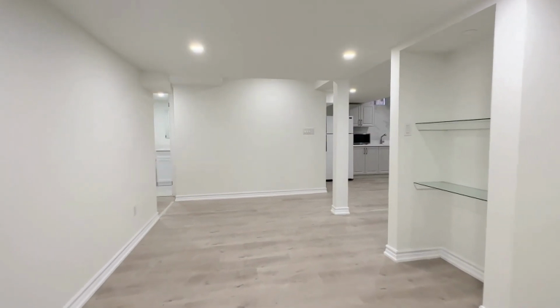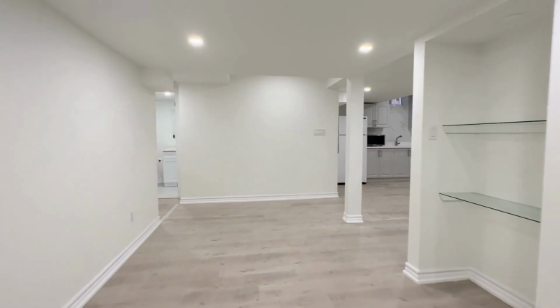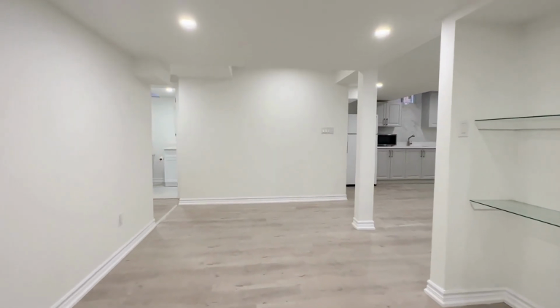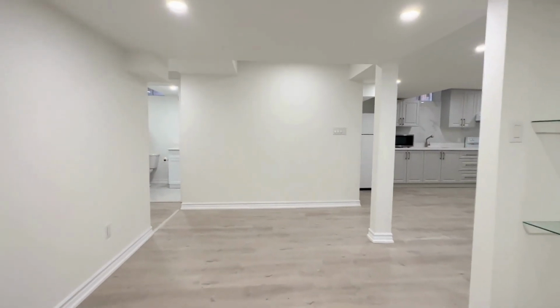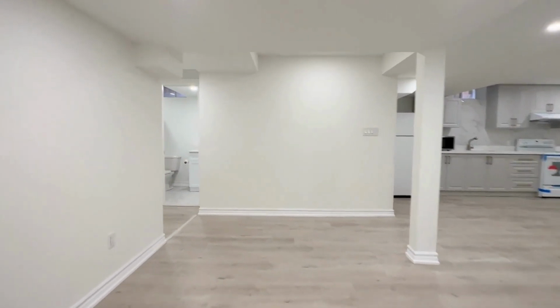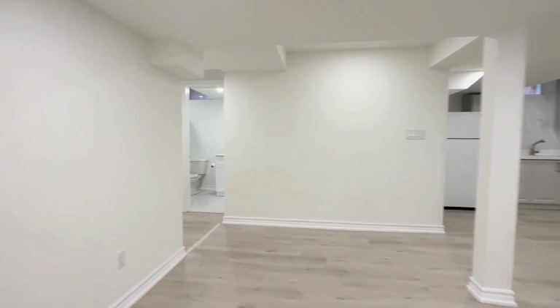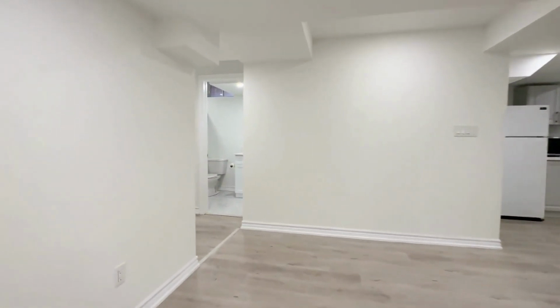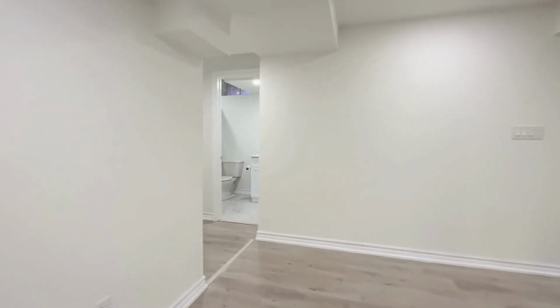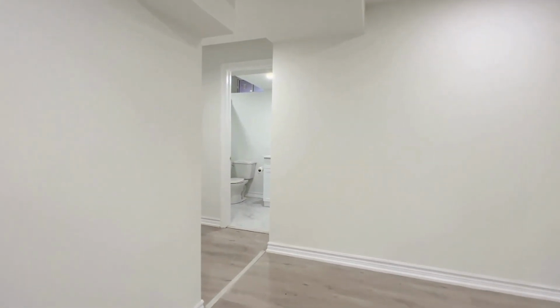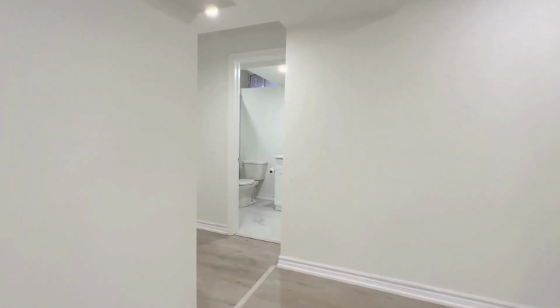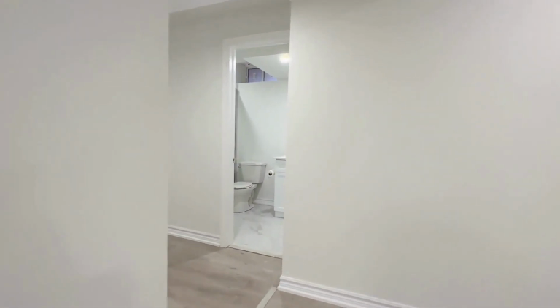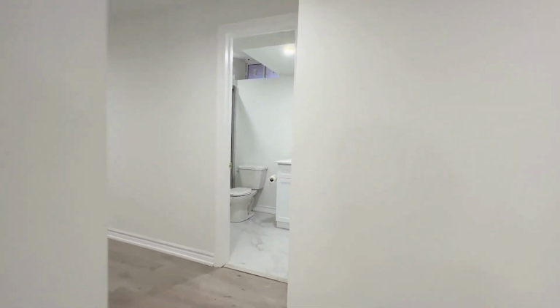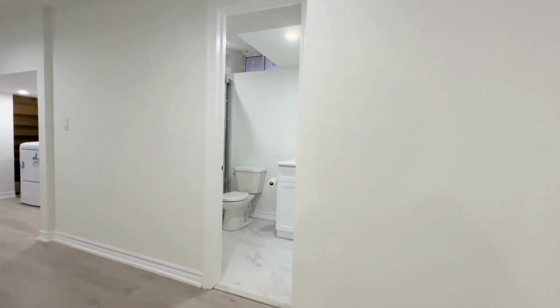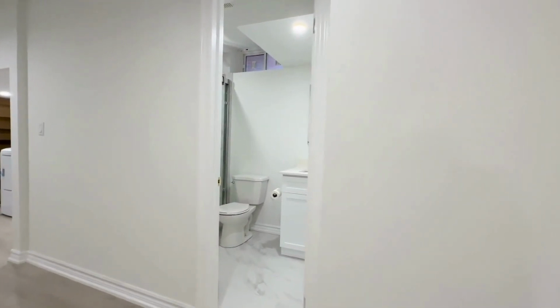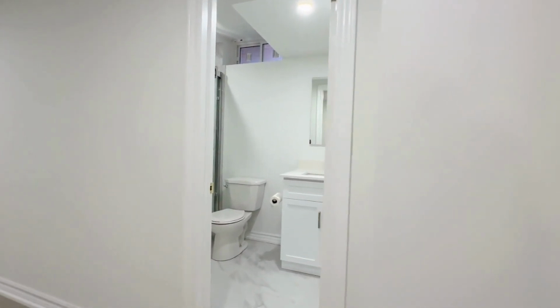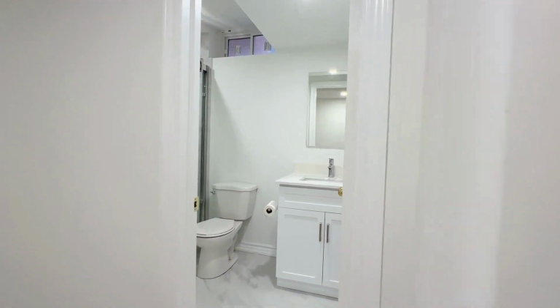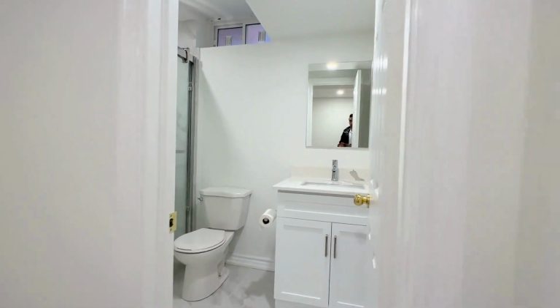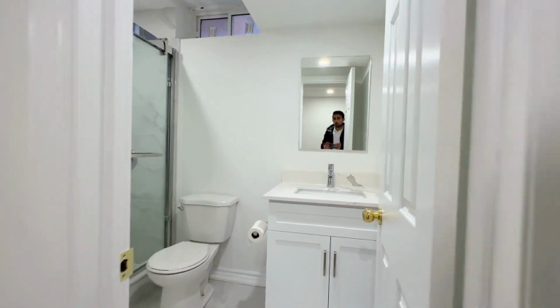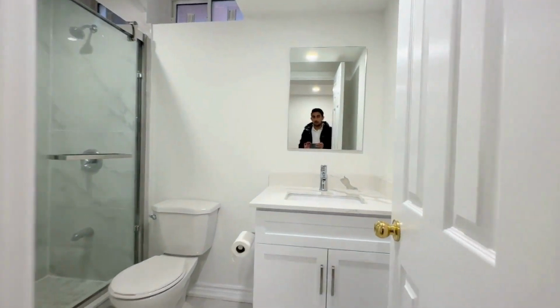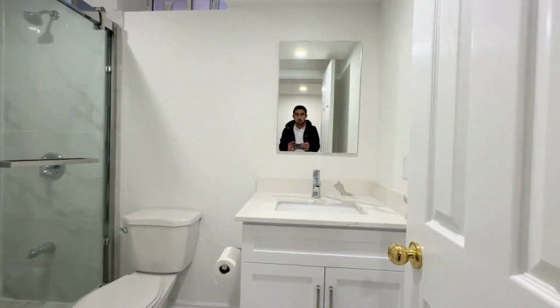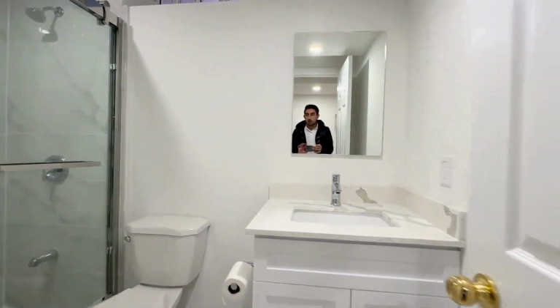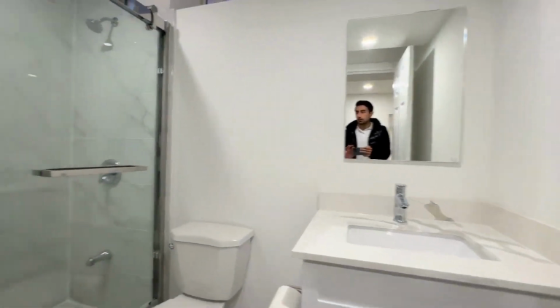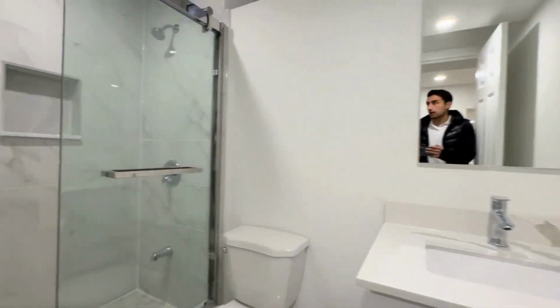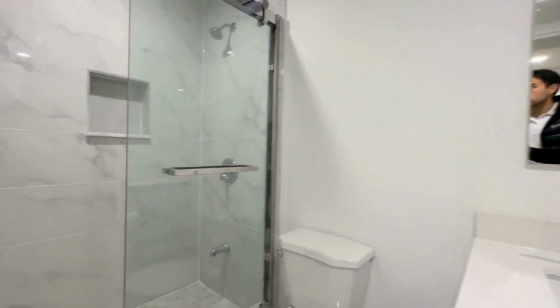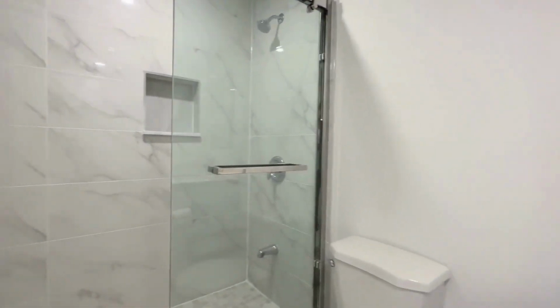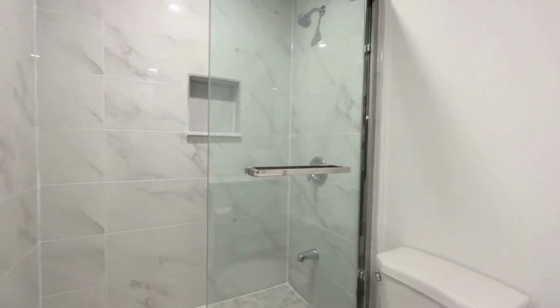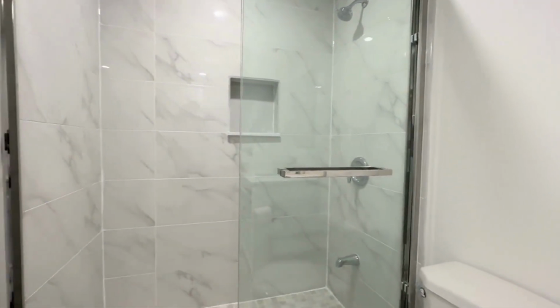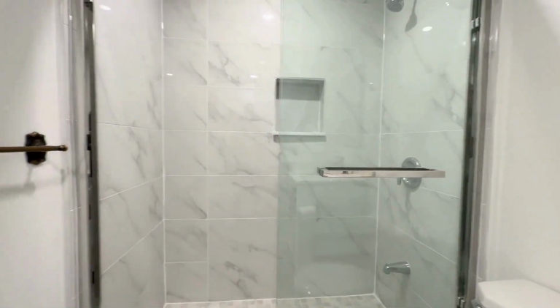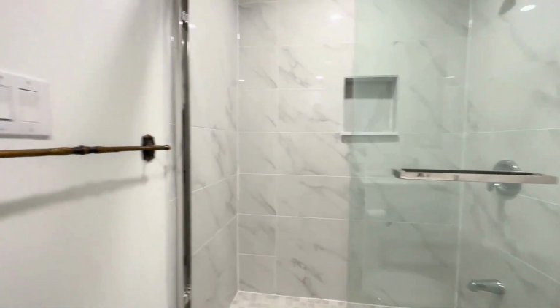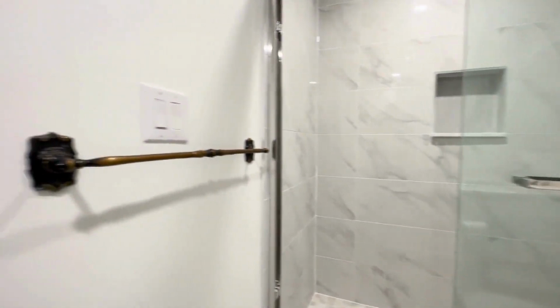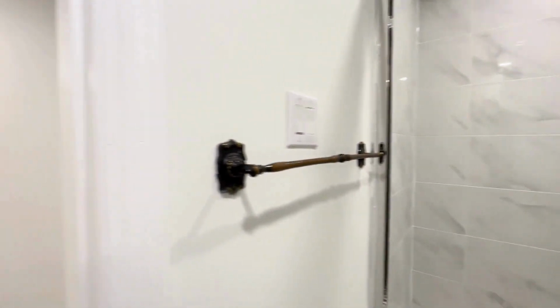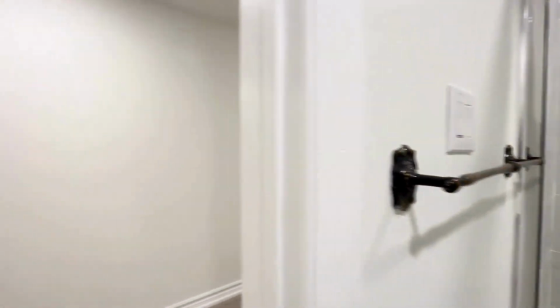Moving throughout the unit, on our left over here we have our common area three-piece bathroom with a beautiful quartz vanity mirror, and then you have a nice shower with a window to let the steam out.